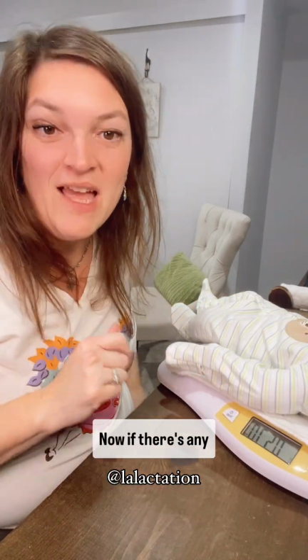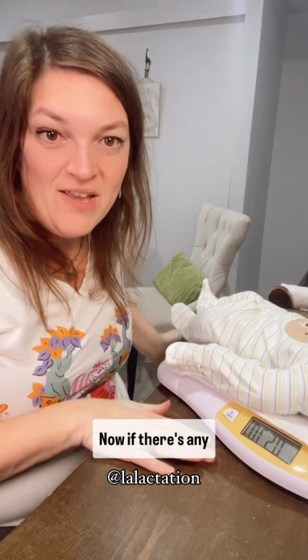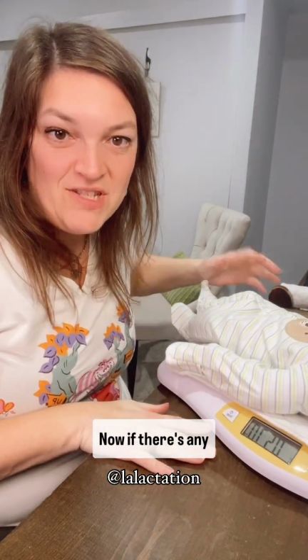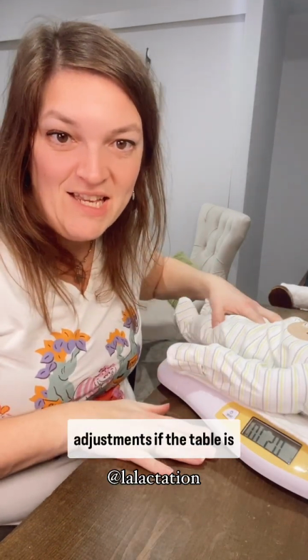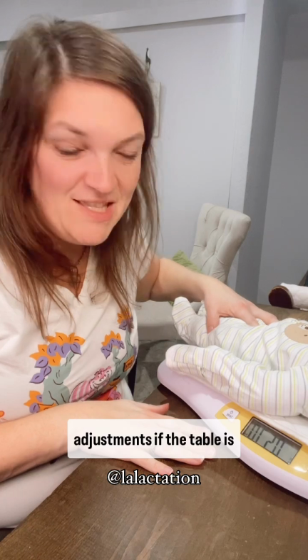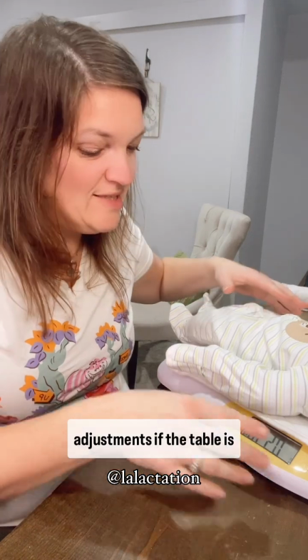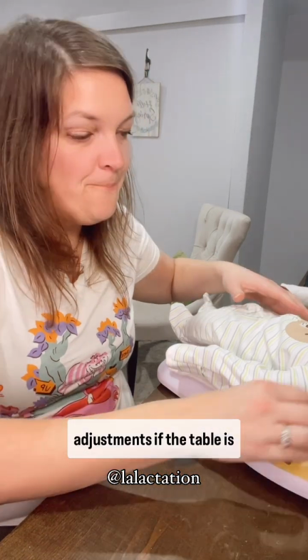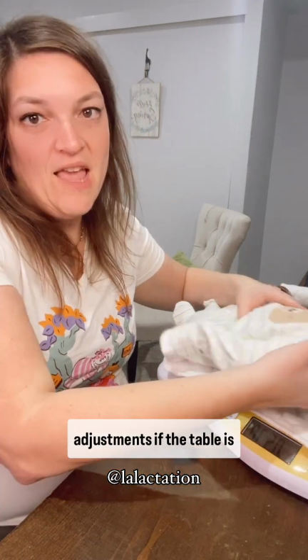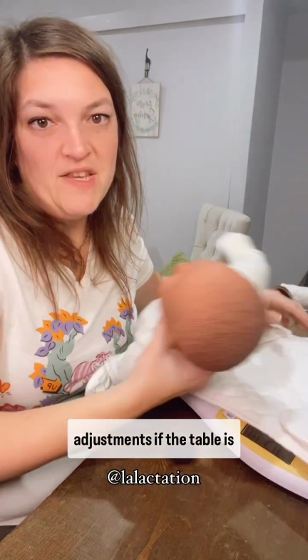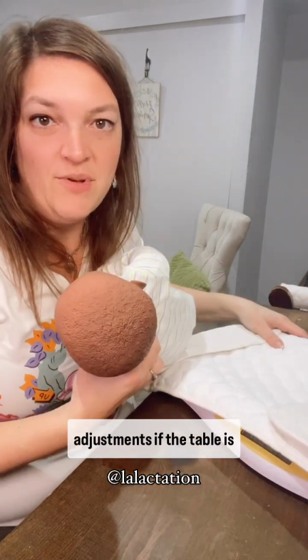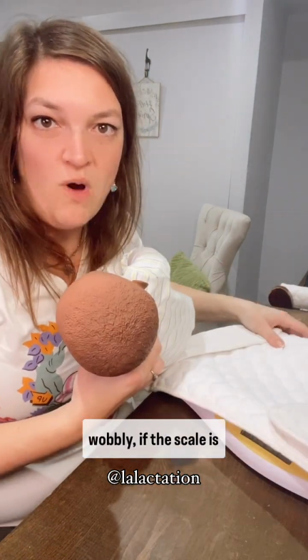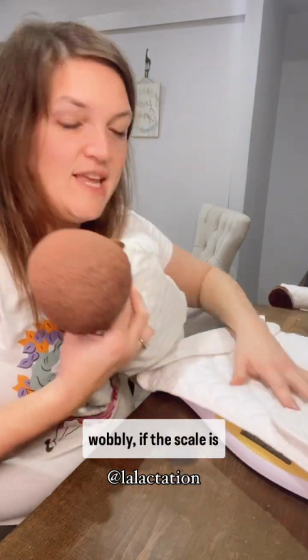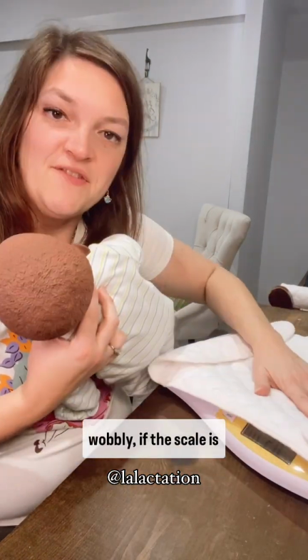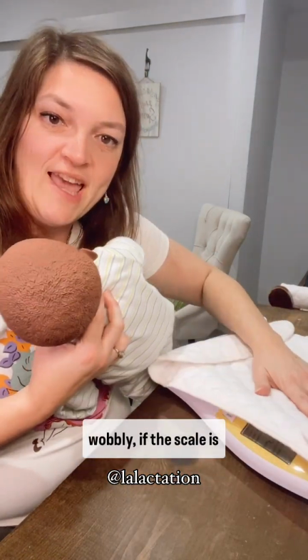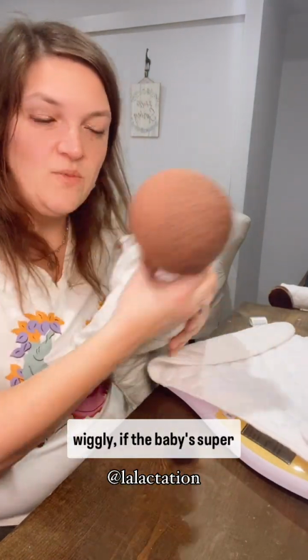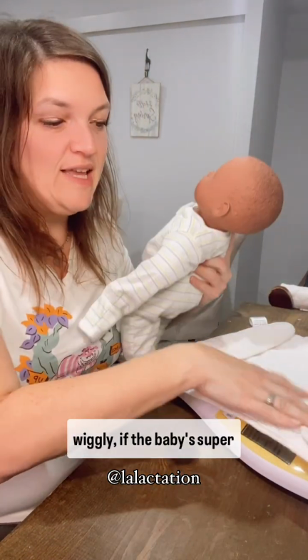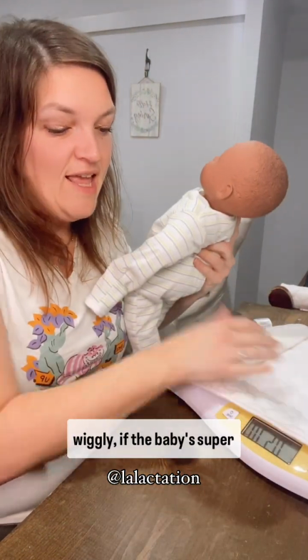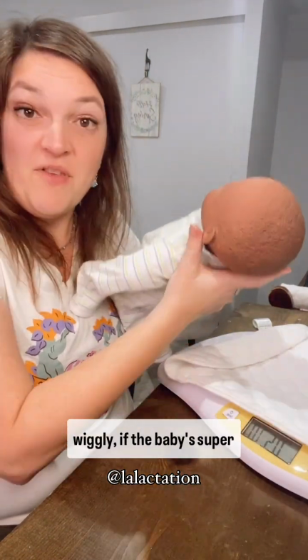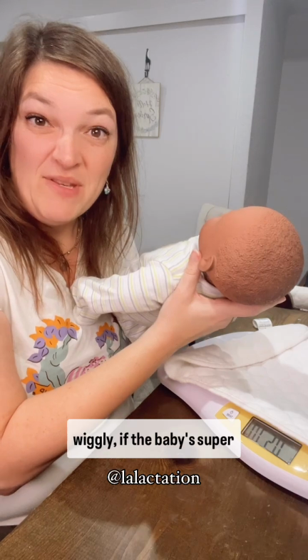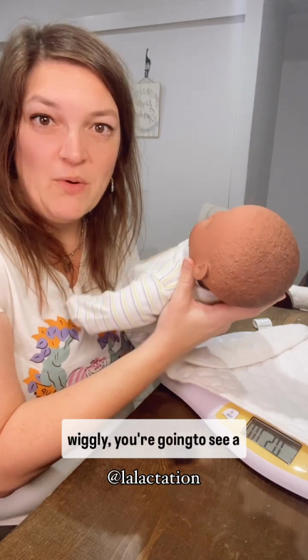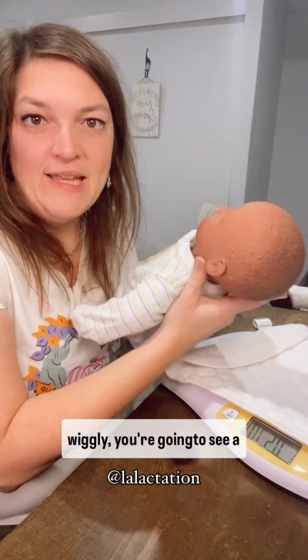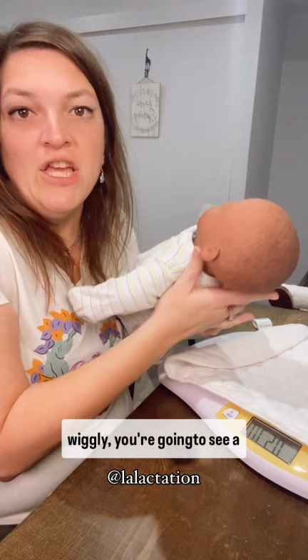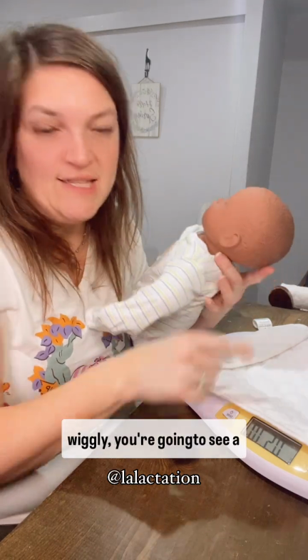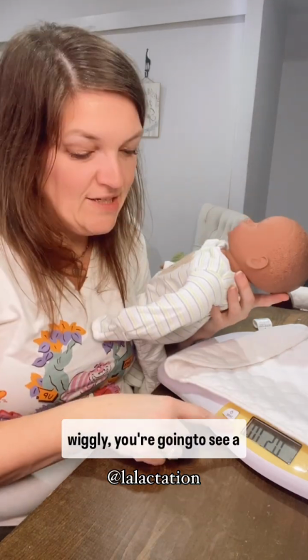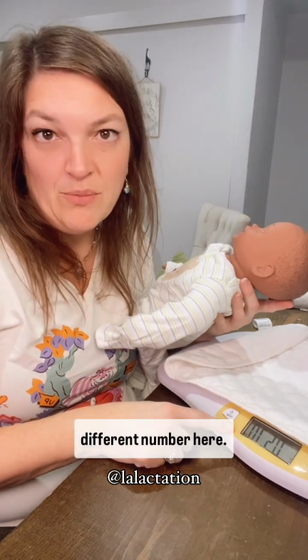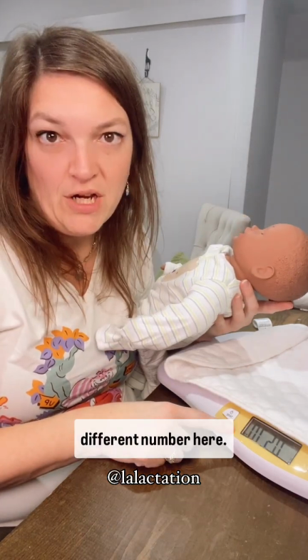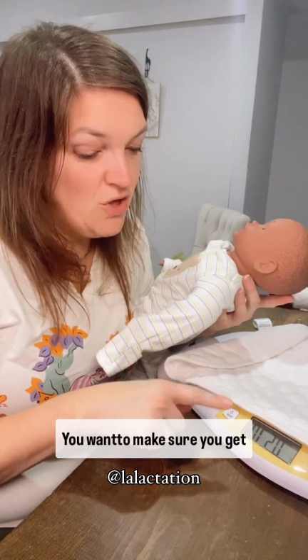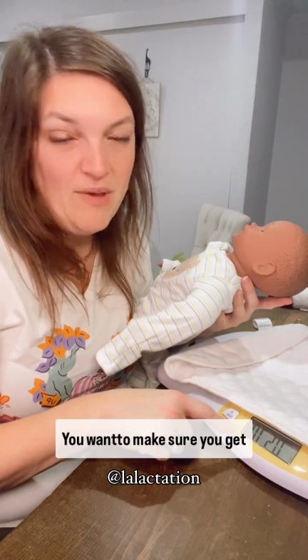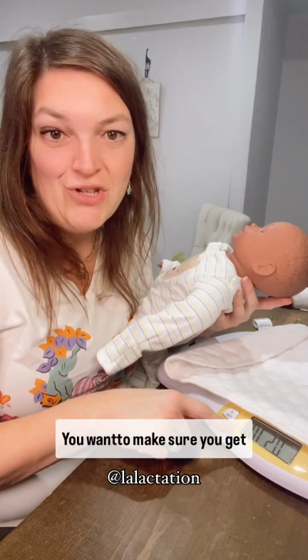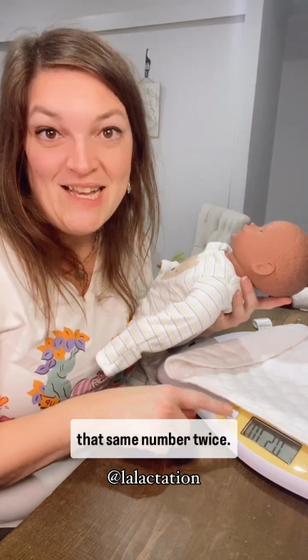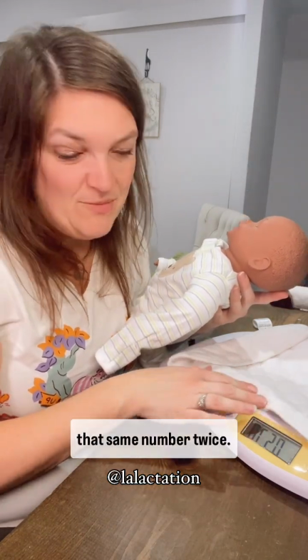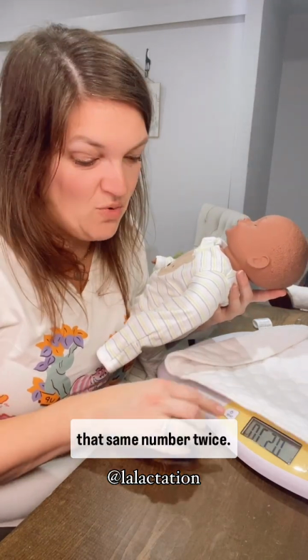Now, if there's any adjustments — if the table is wobbly, if the scale is wiggly, if the baby's super wiggly — you're going to see a different number. You want to make sure you get that same number twice.